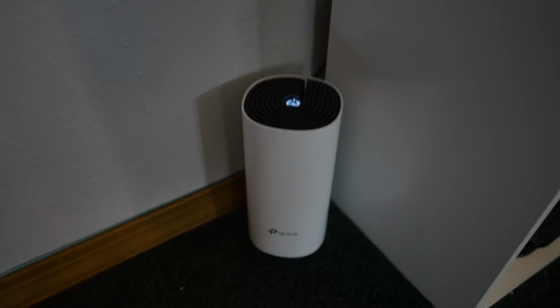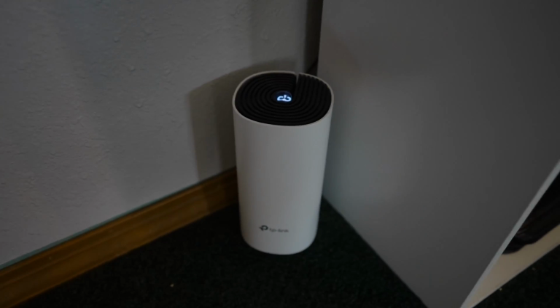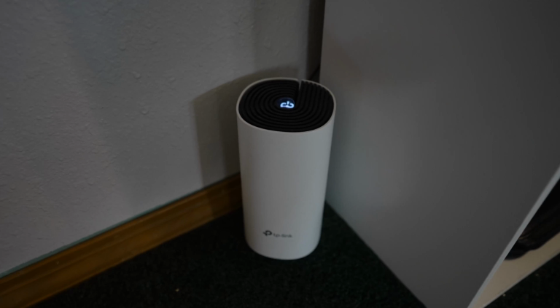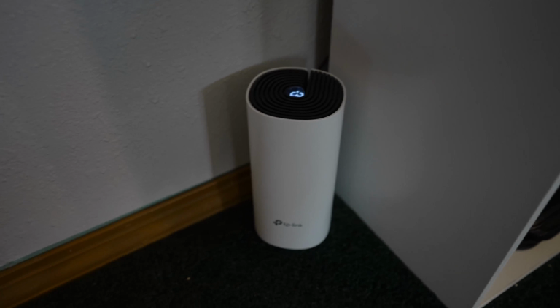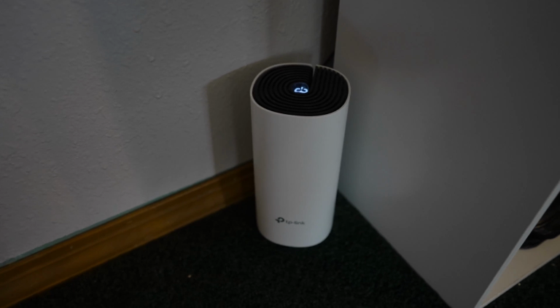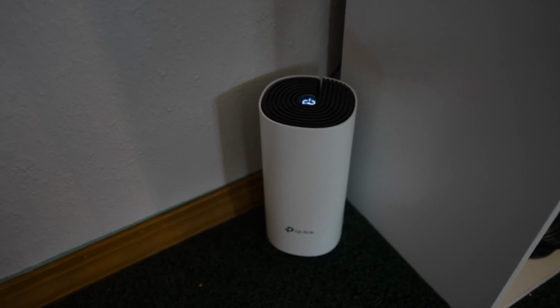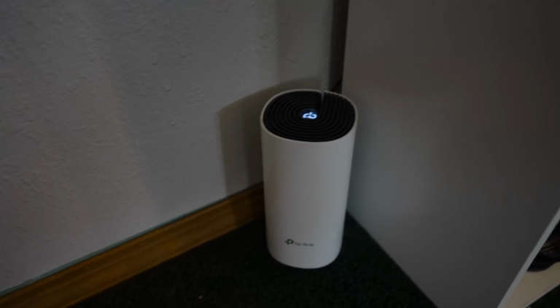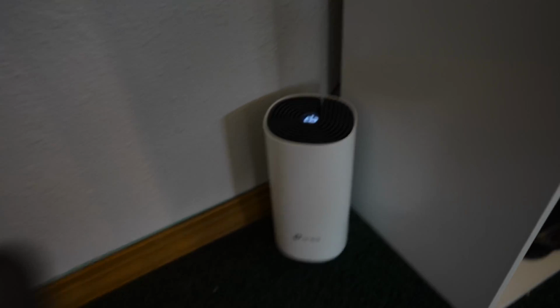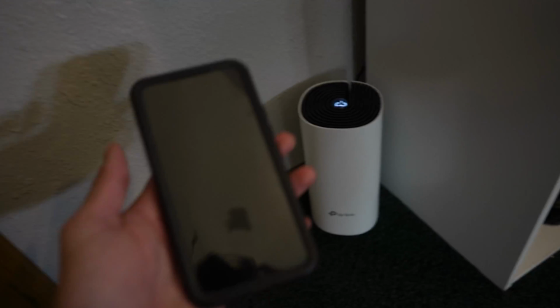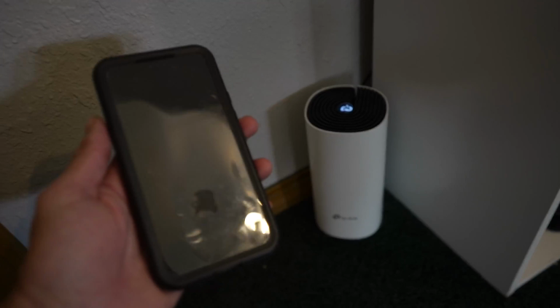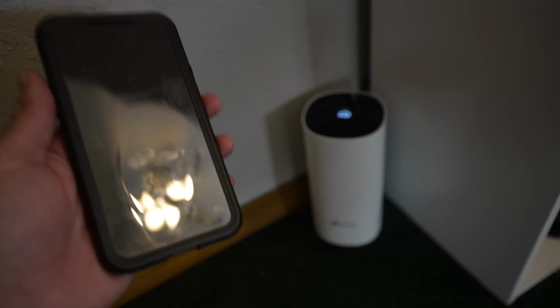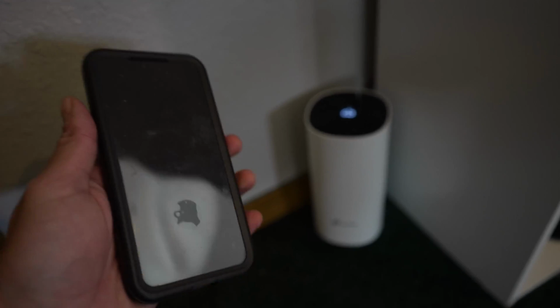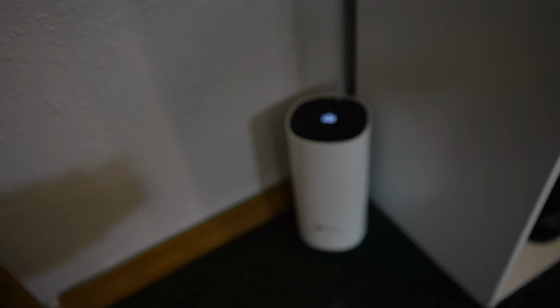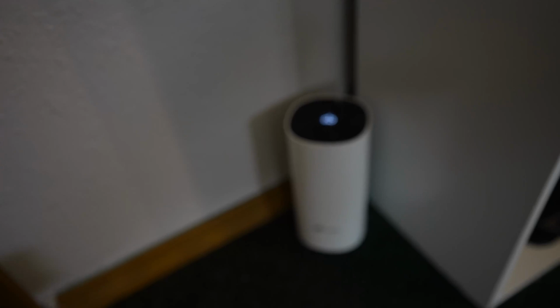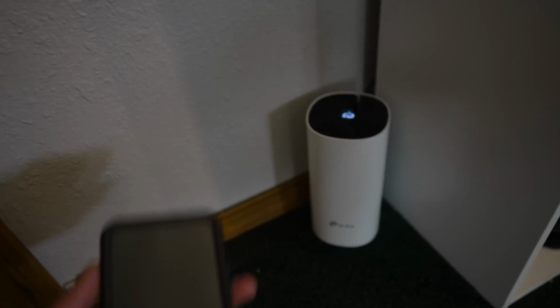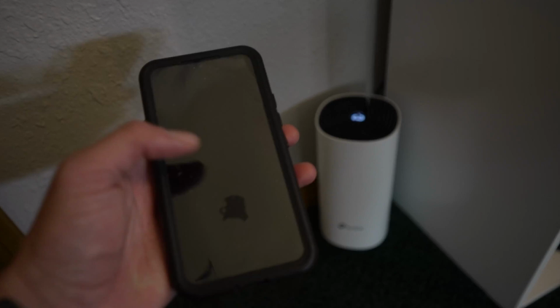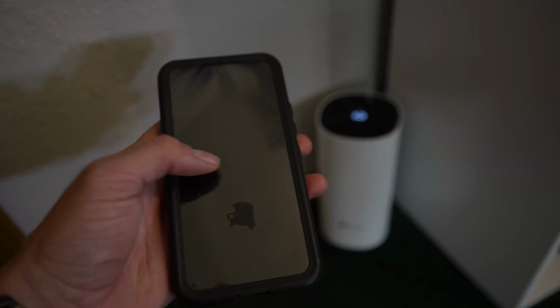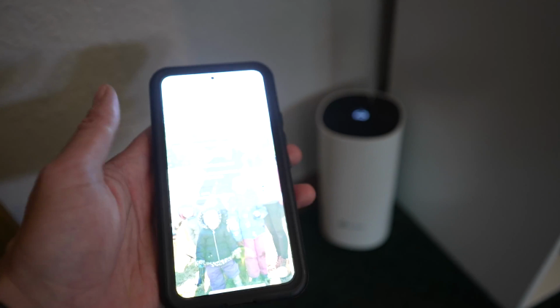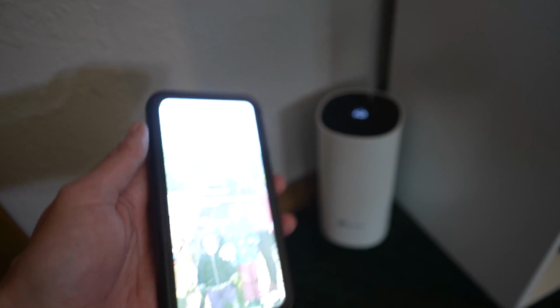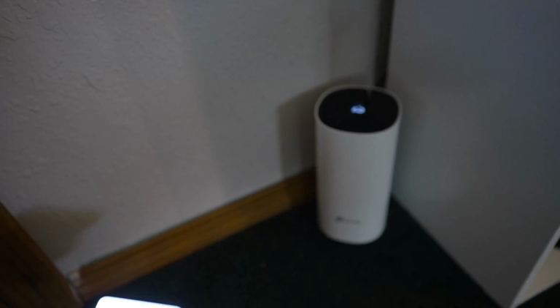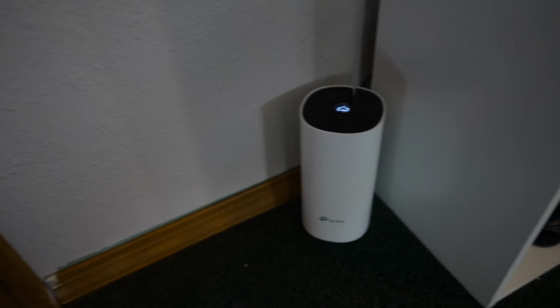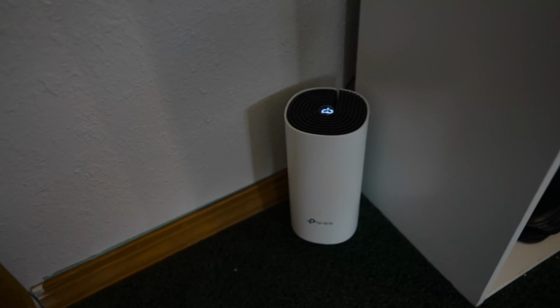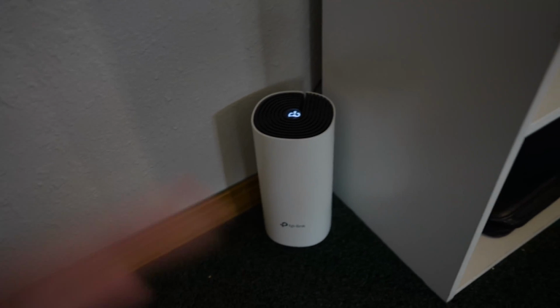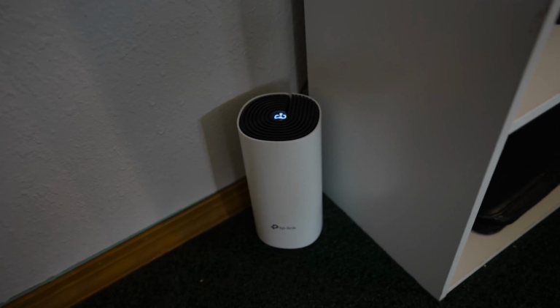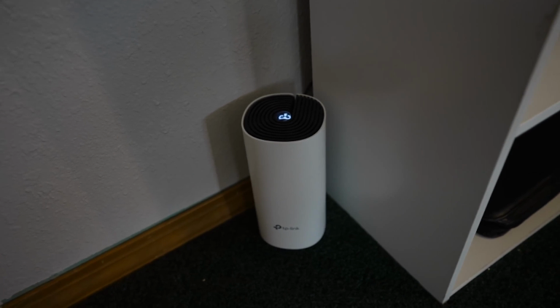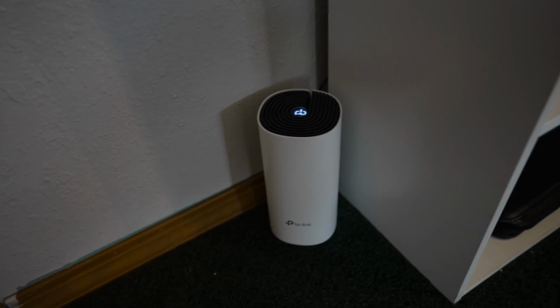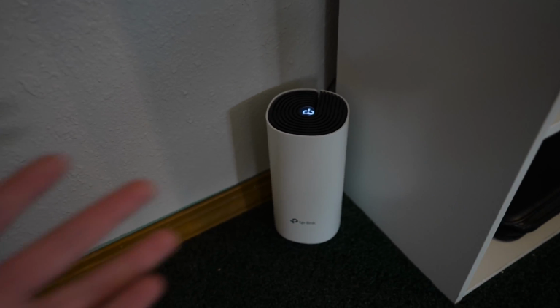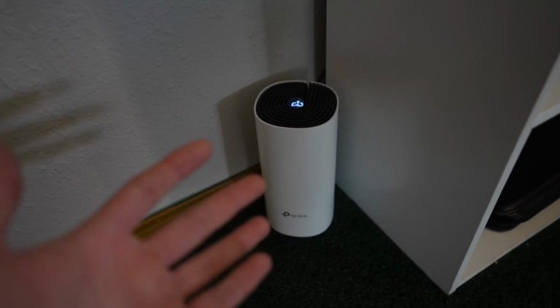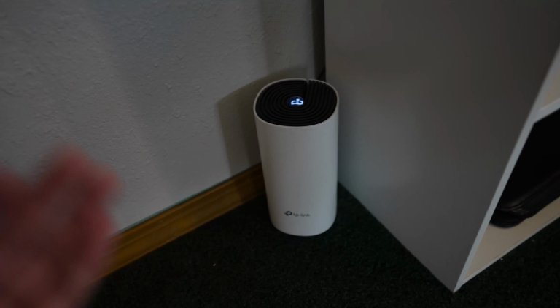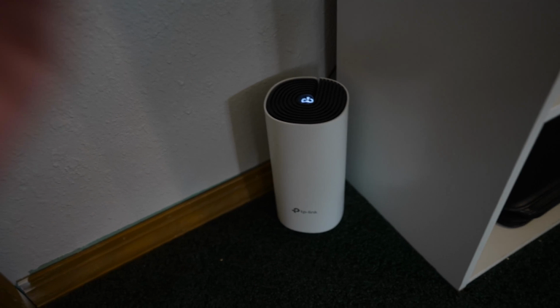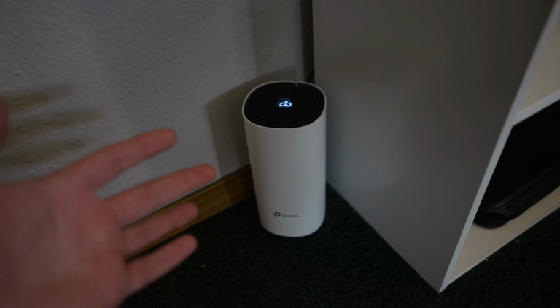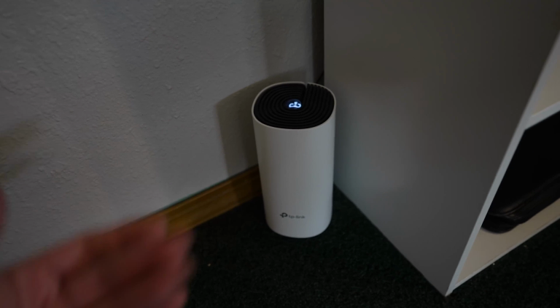It's plug and play ready. You download the app on your phone, get them all plugged in, and then you link them through your phone with the app and they all just connect seamlessly. You set up your password and you're ready to go.